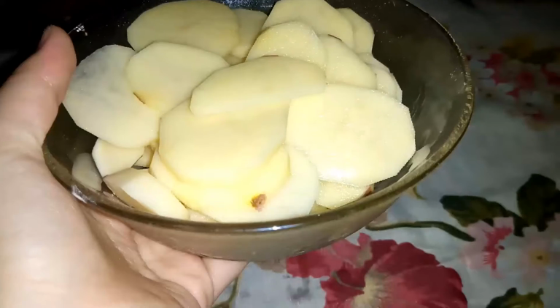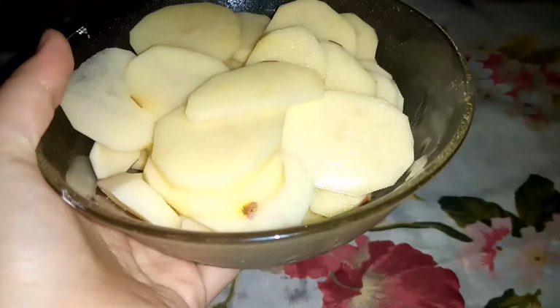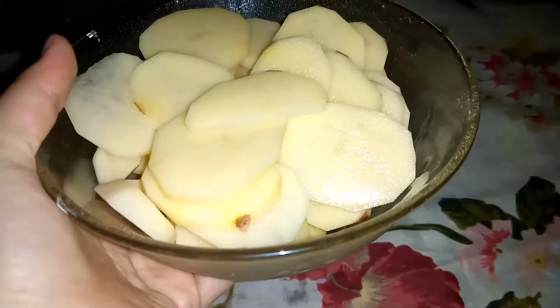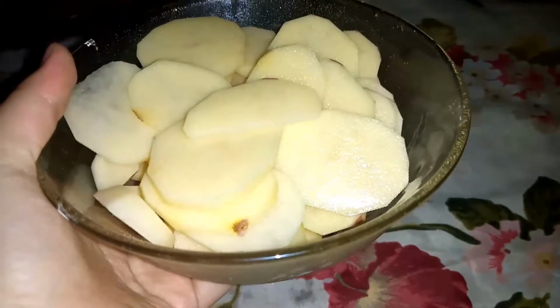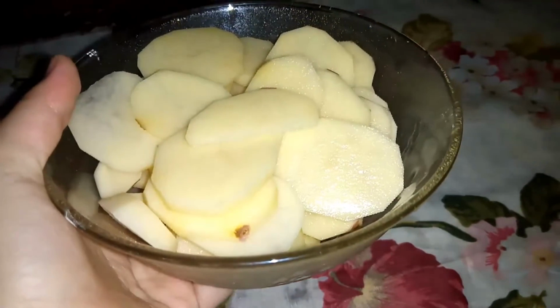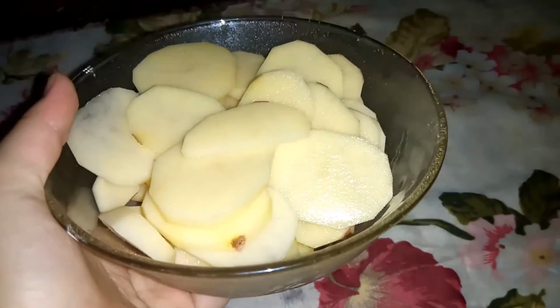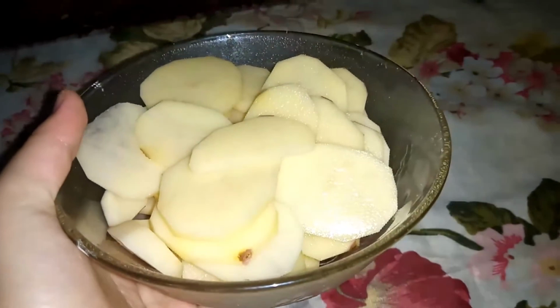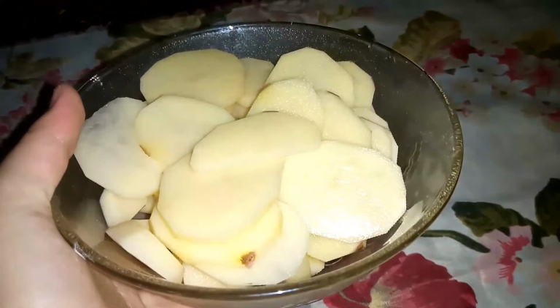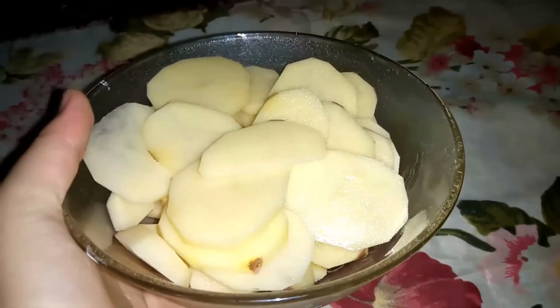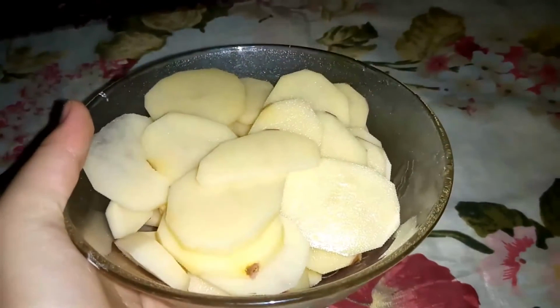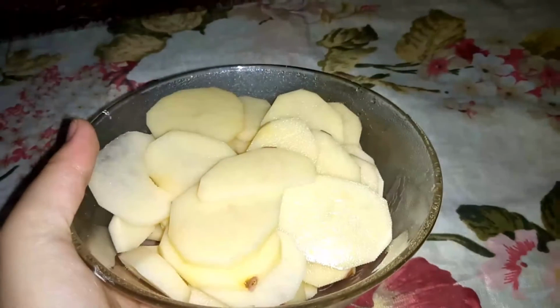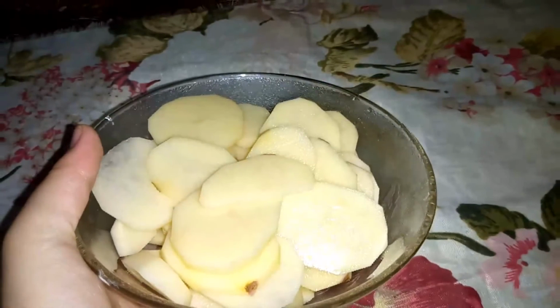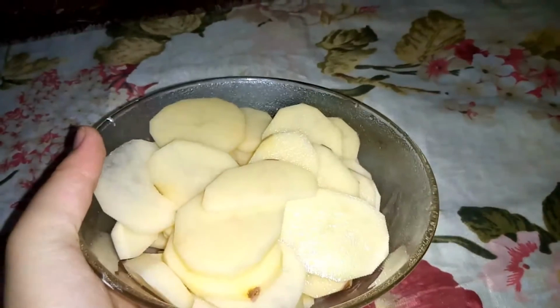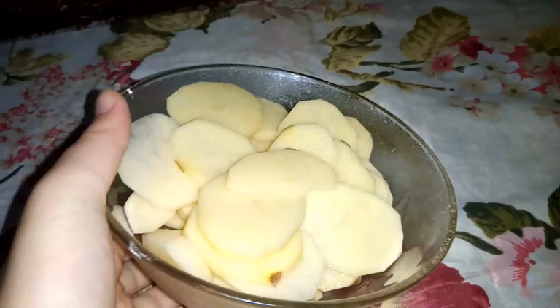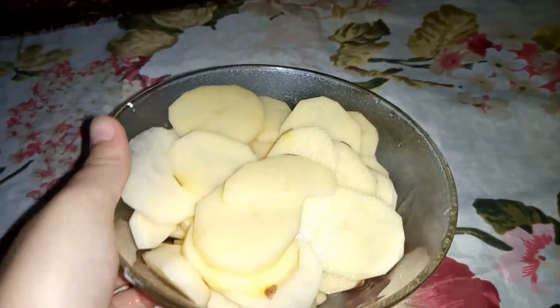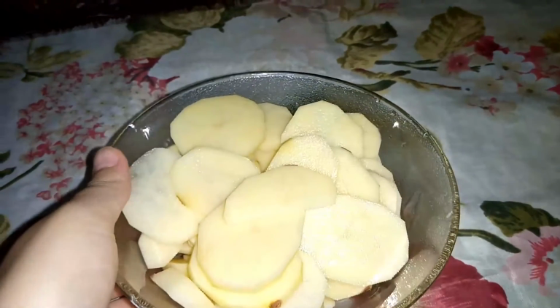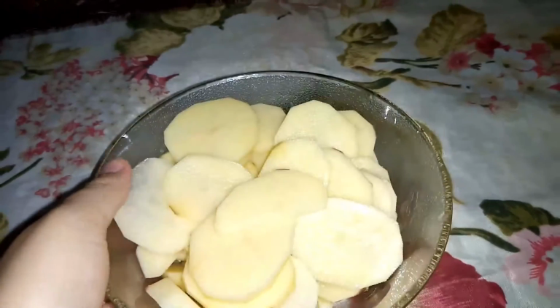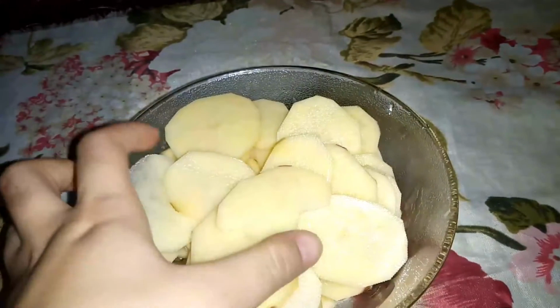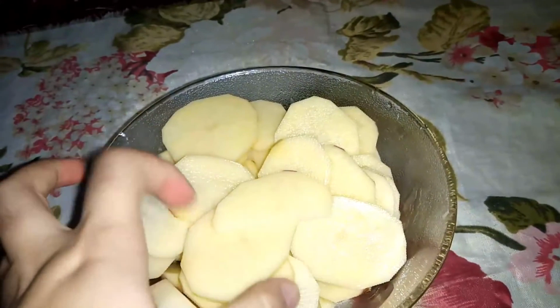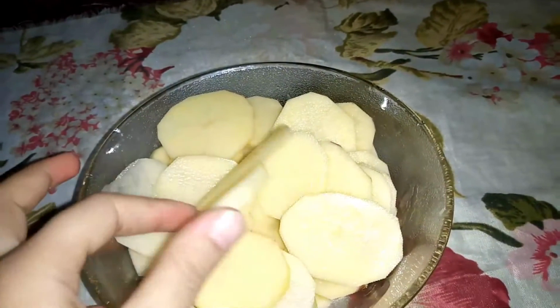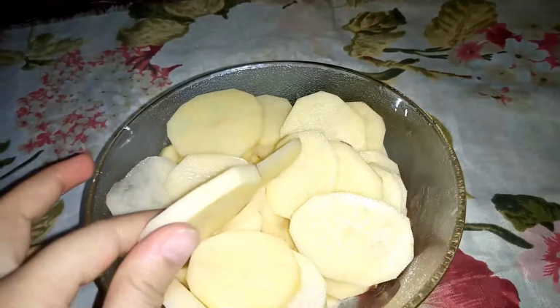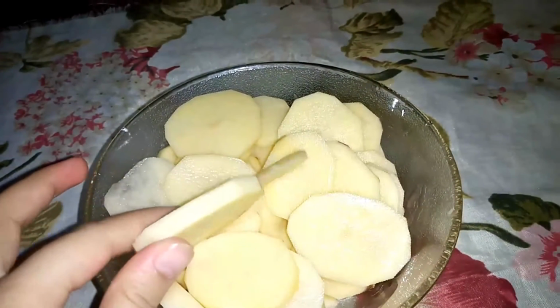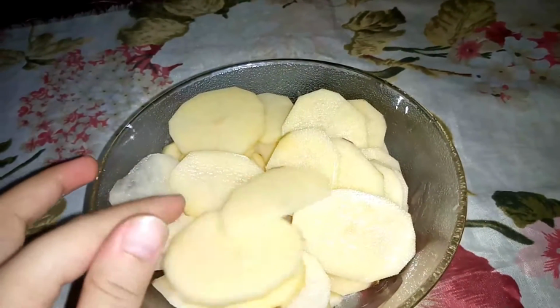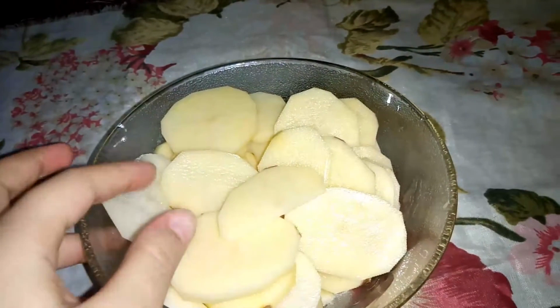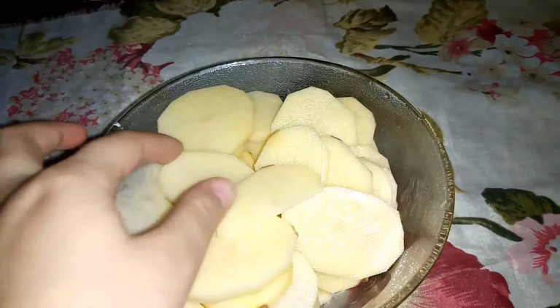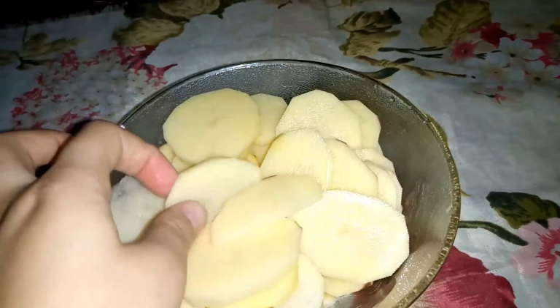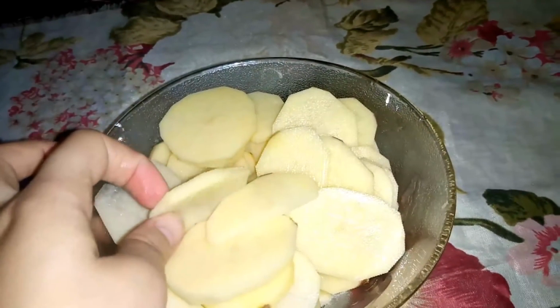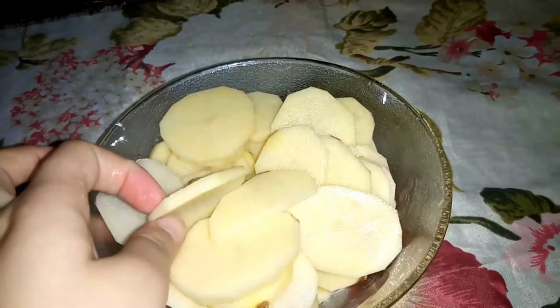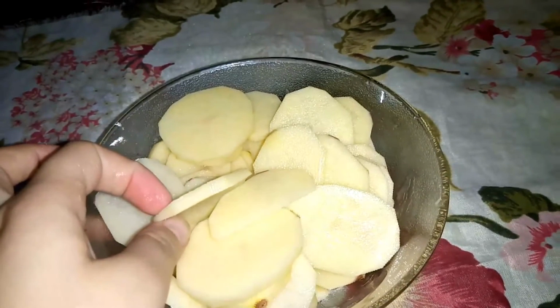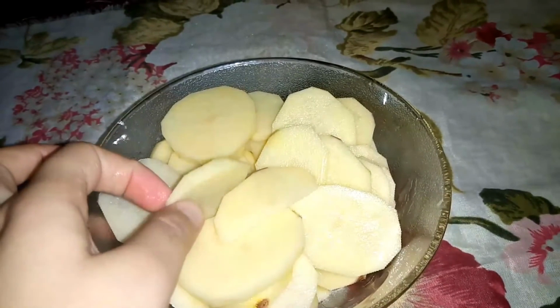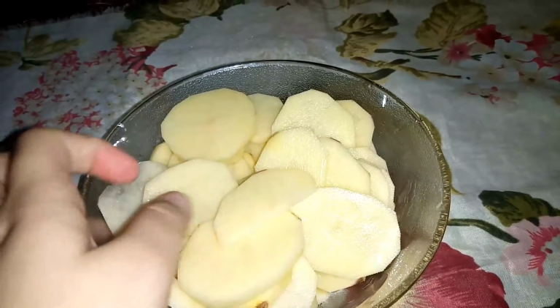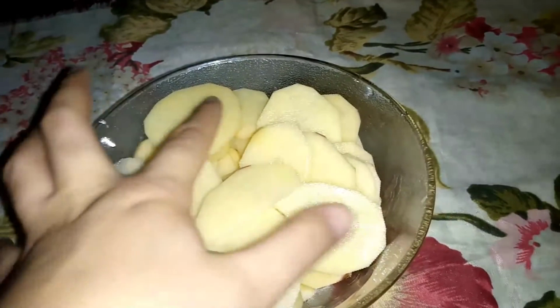Hello everyone, I hope you will be fine. You will be looking for a tasty food. Today we will make a crispy potato string chips.